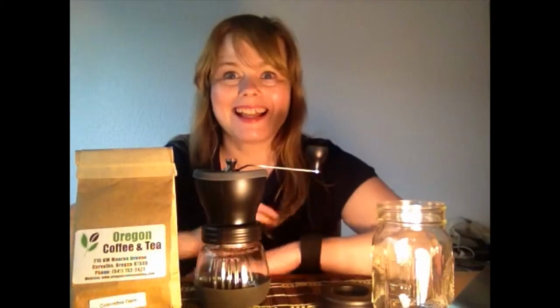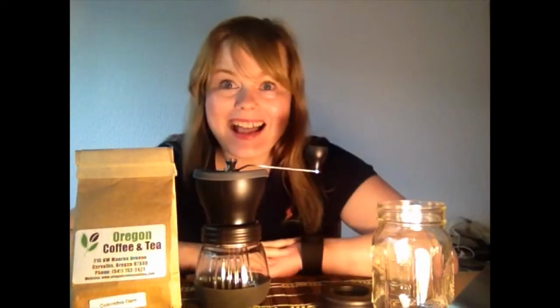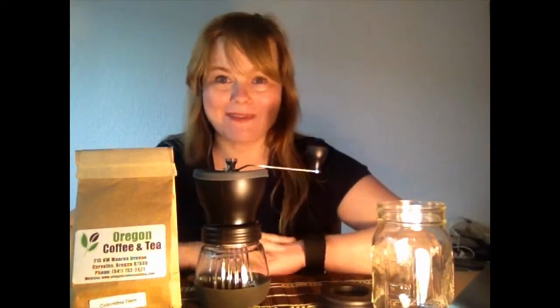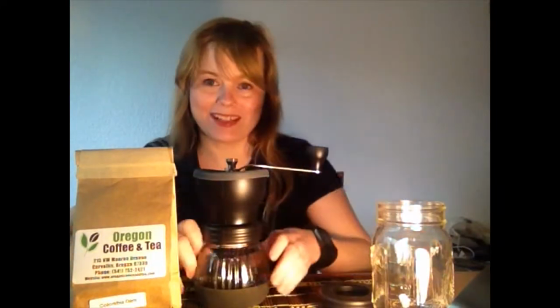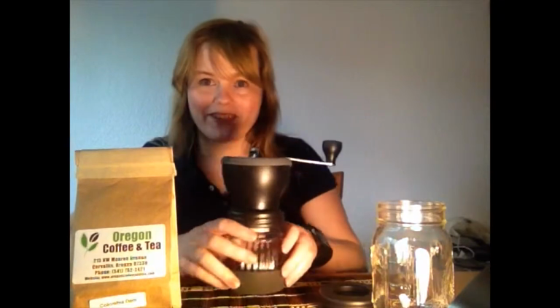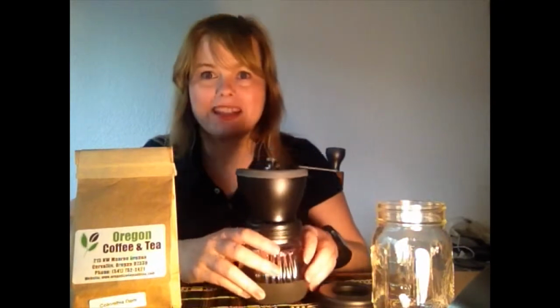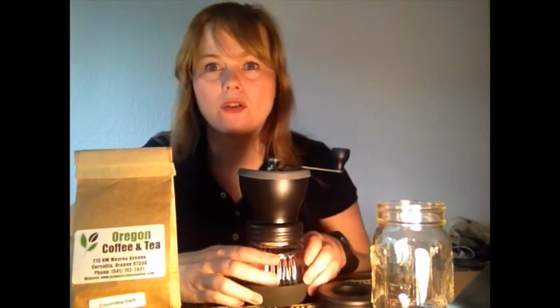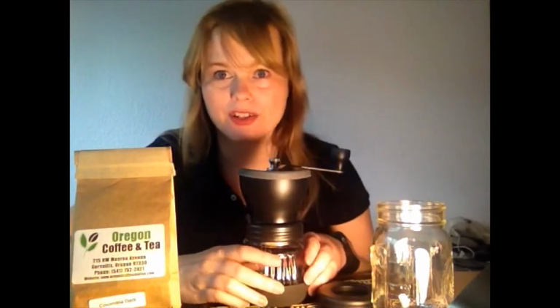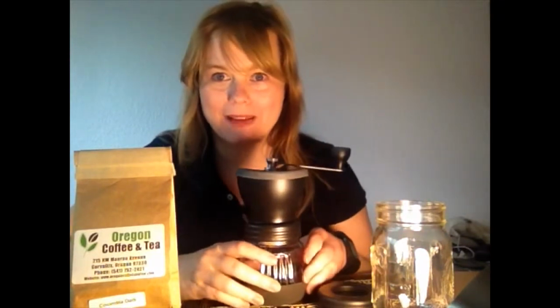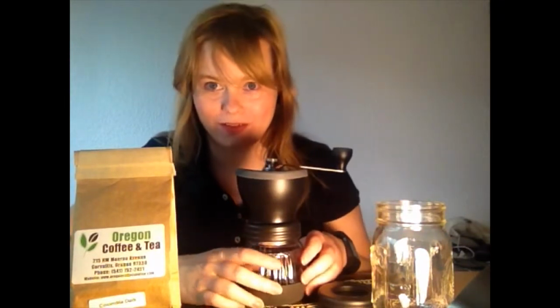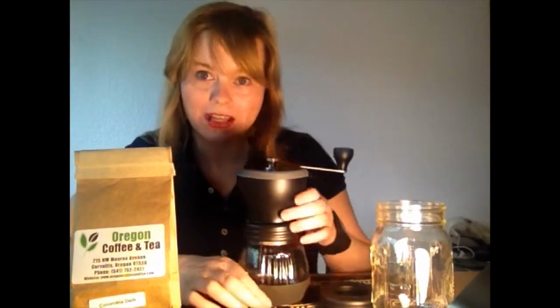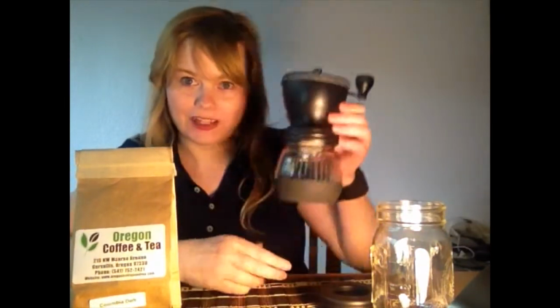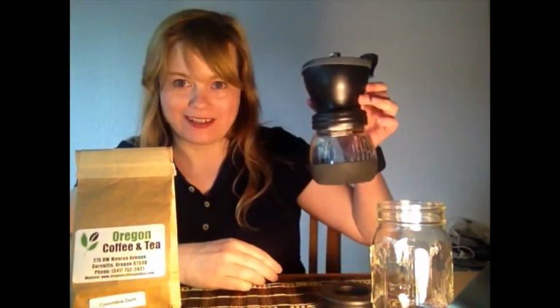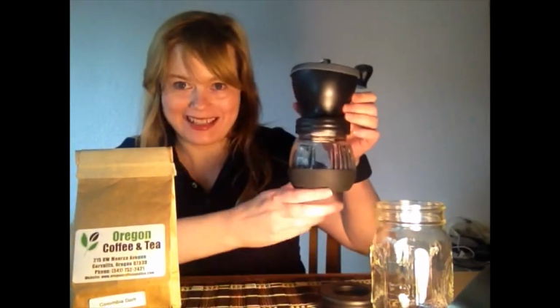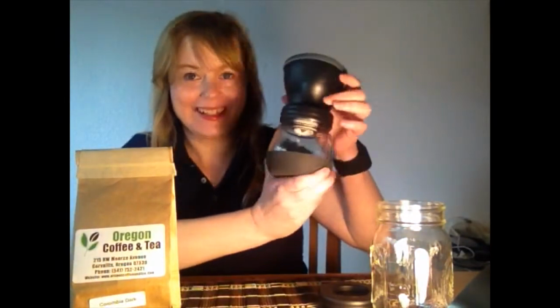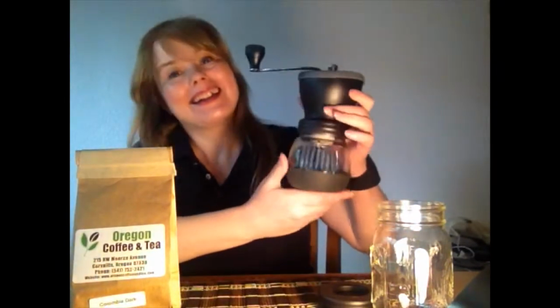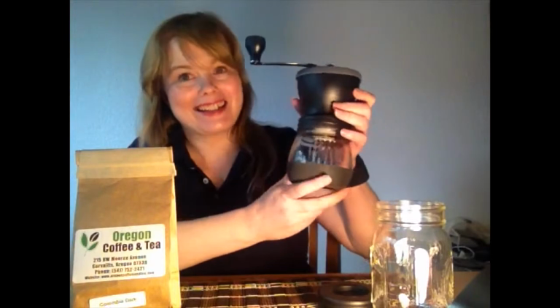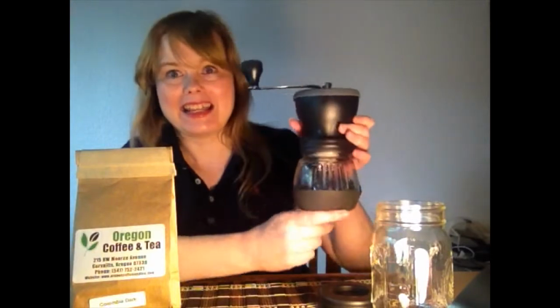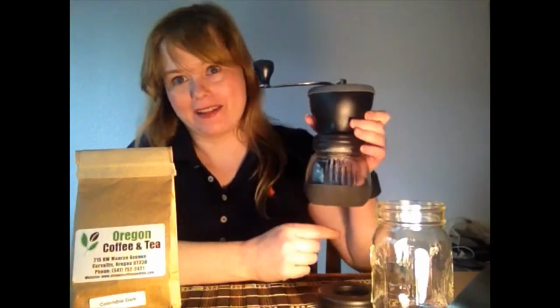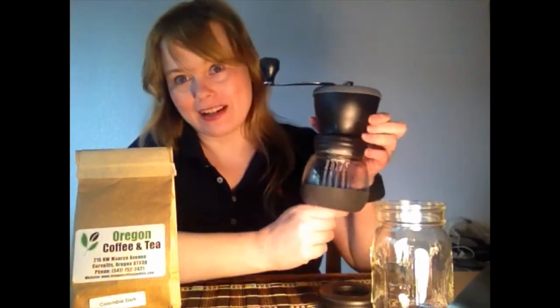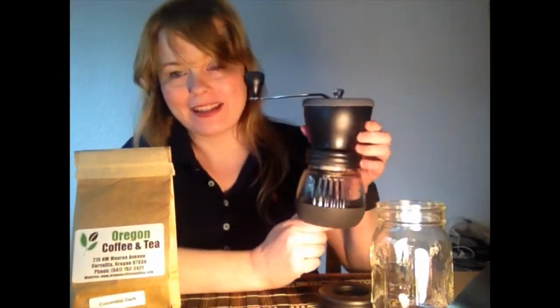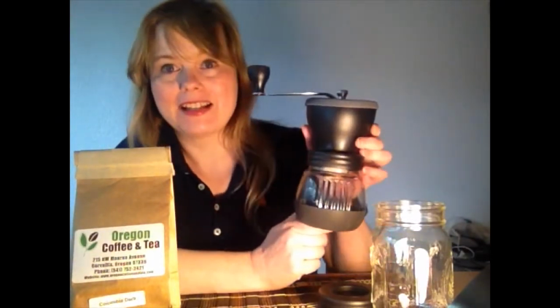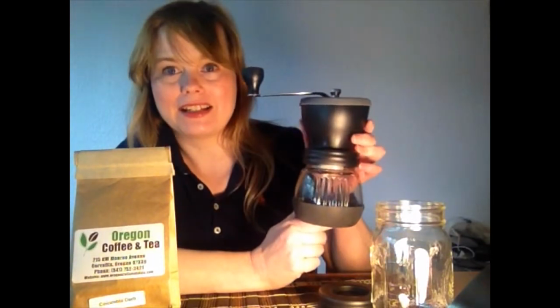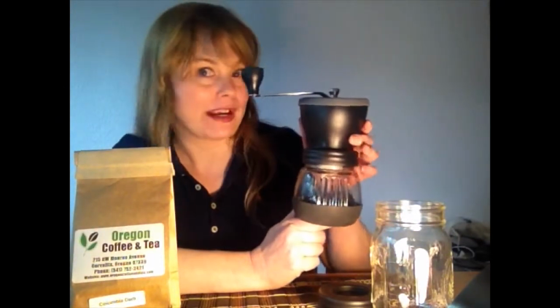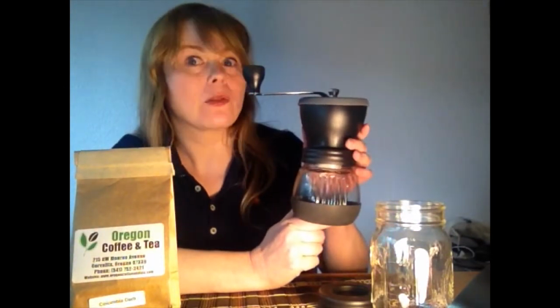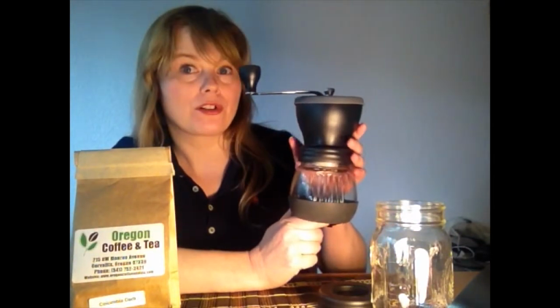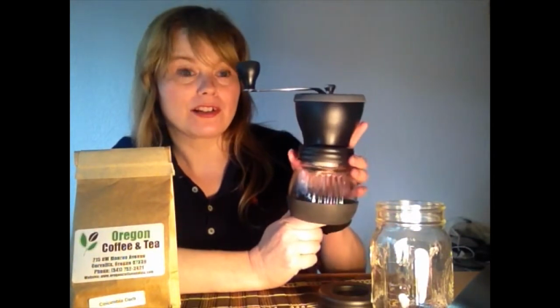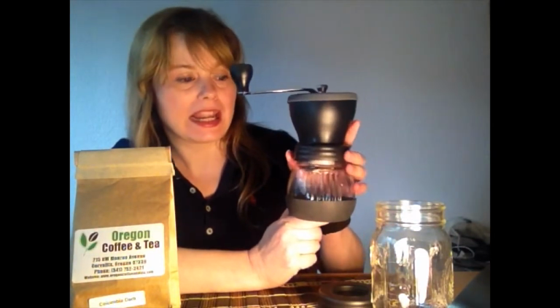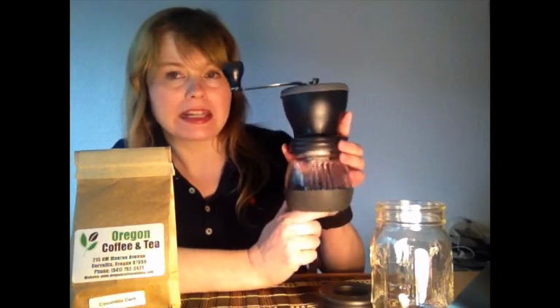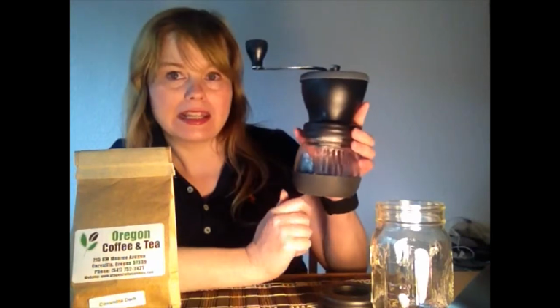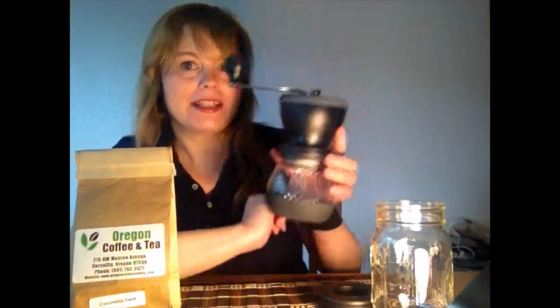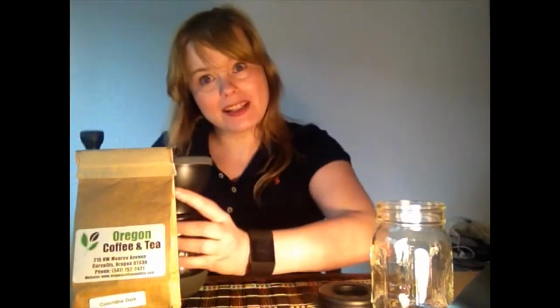Hi, I'm here to show you the Orjo Manual Coffee Grinder. It's a manual grinder that has a ceramic burr and it's adjustable.